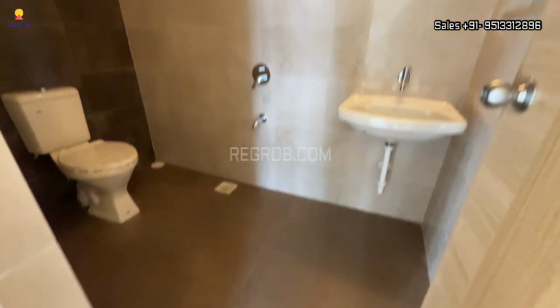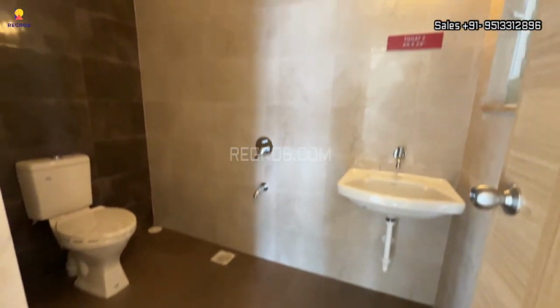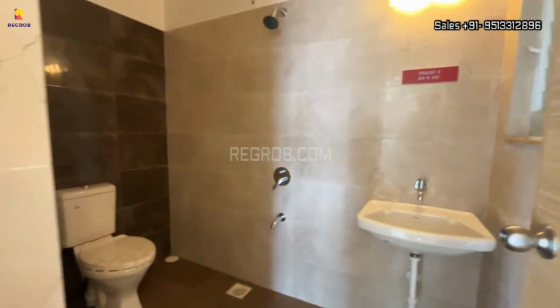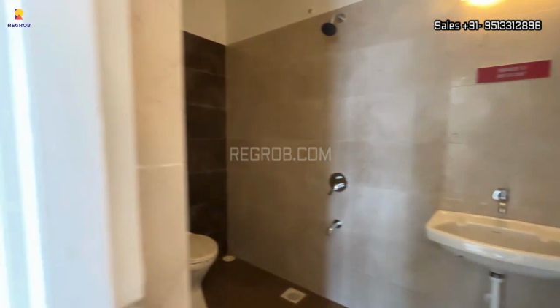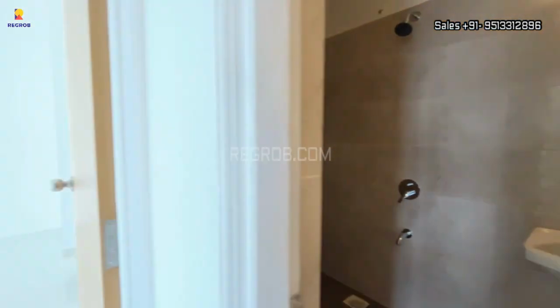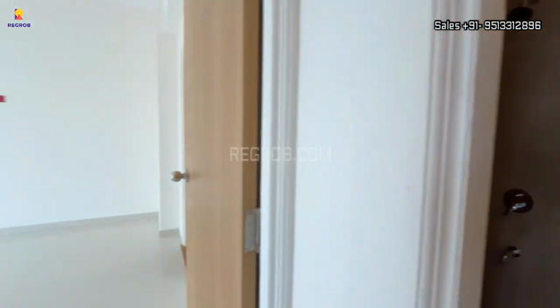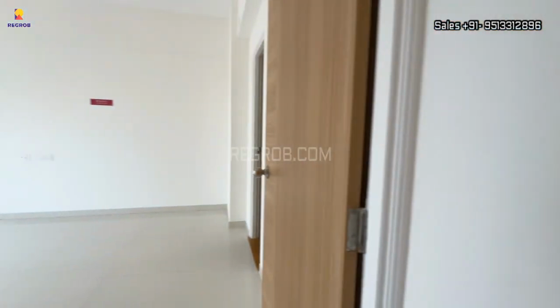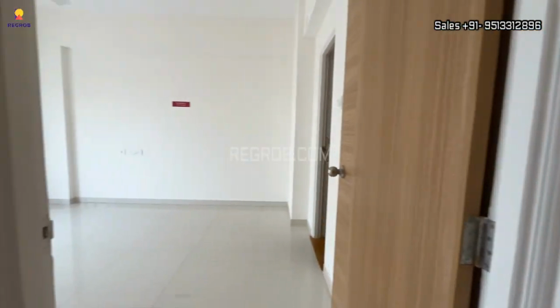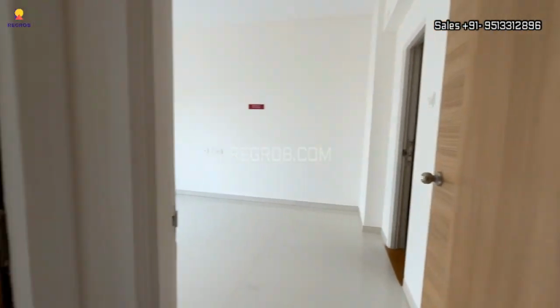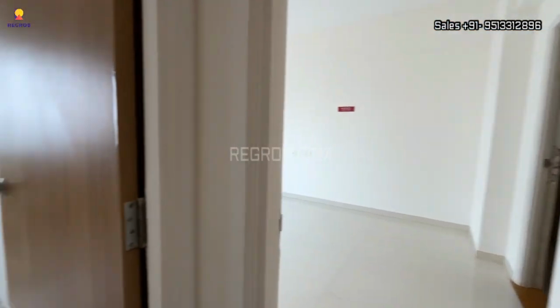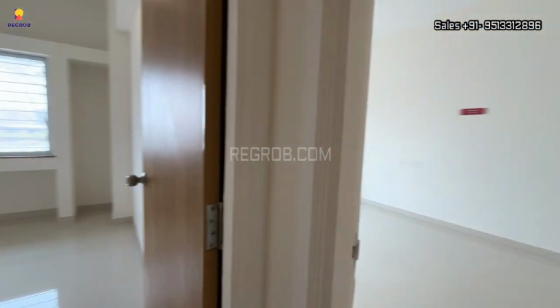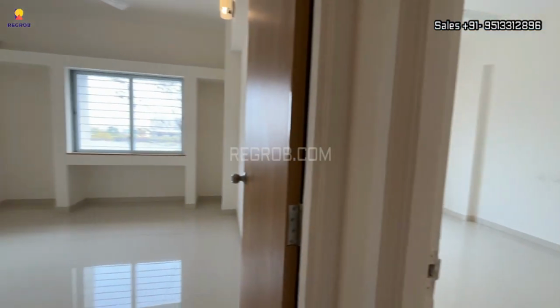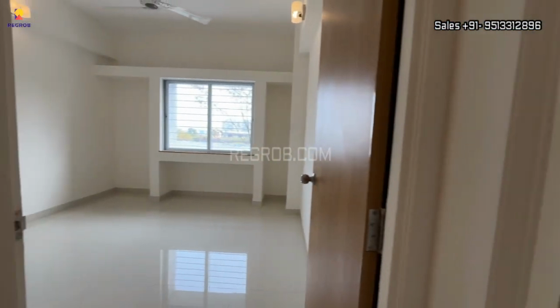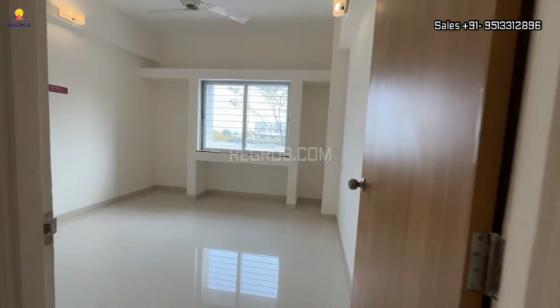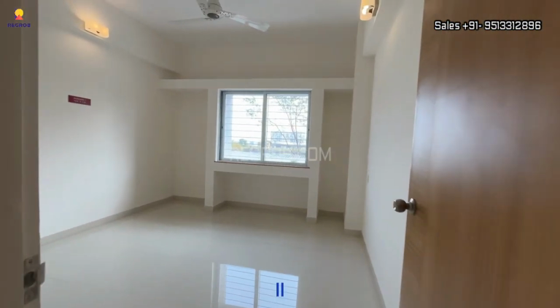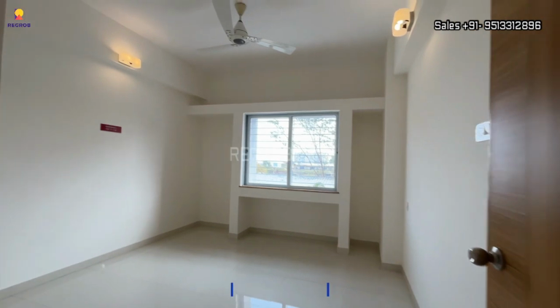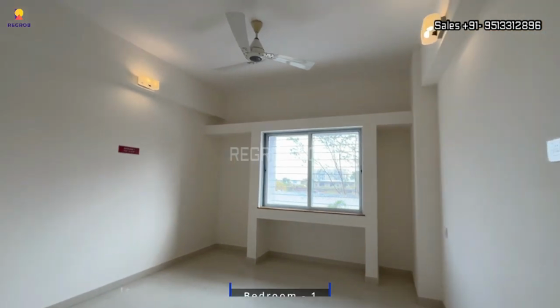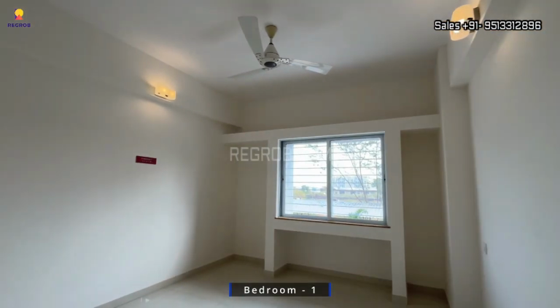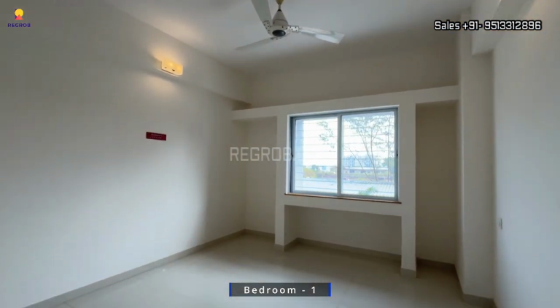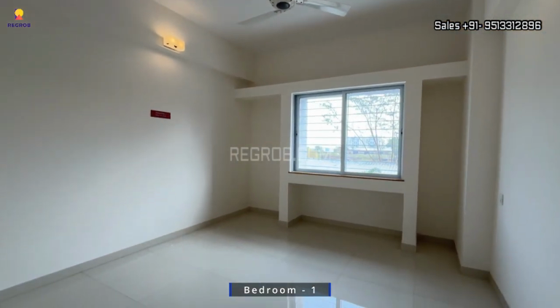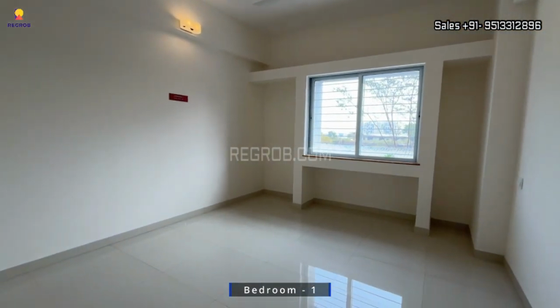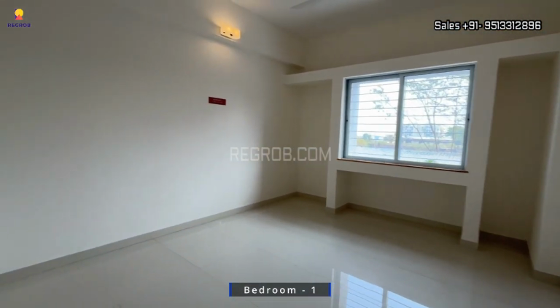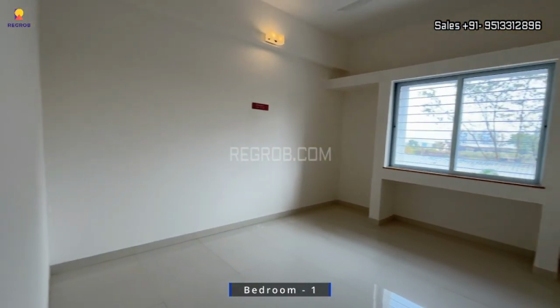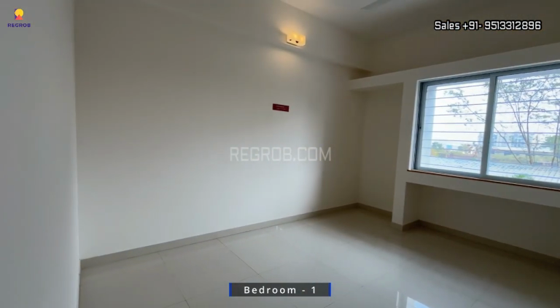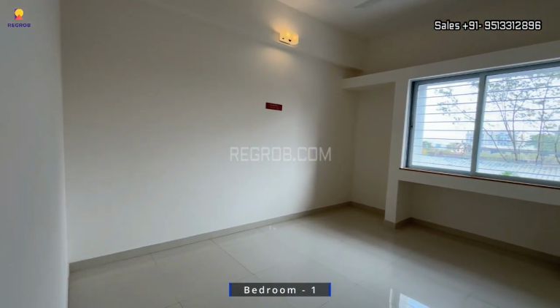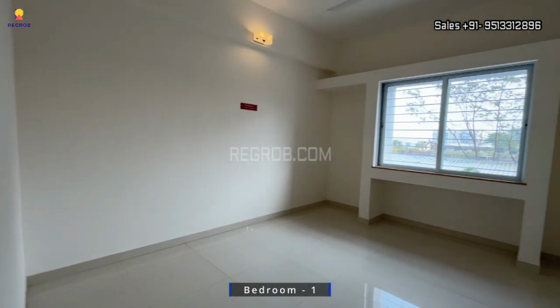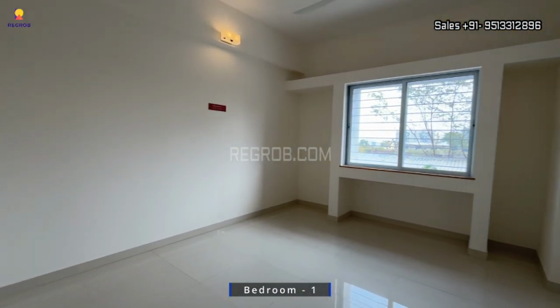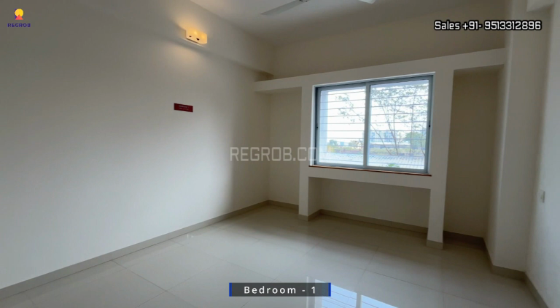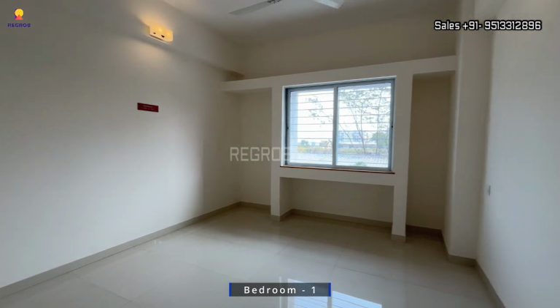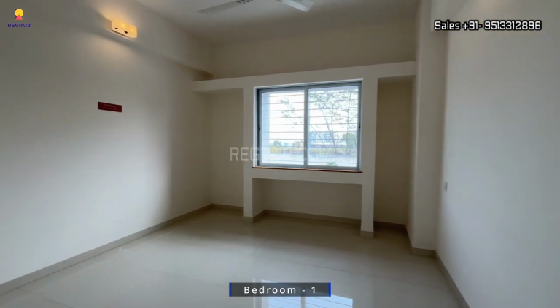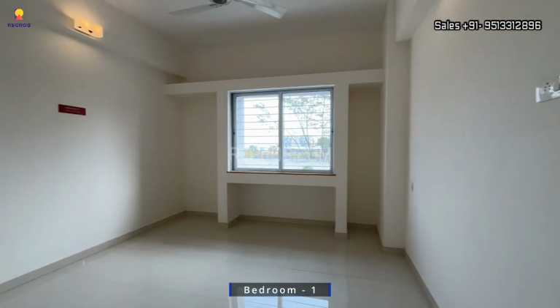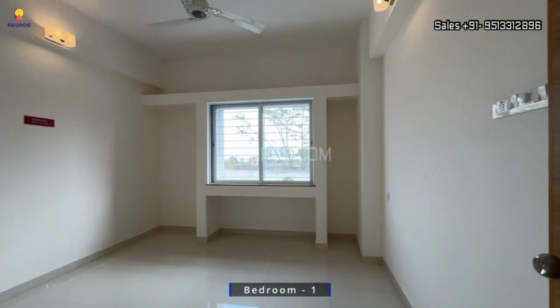Opposite to this we have the first bedroom. The room has a good amount of space and is designed with dedicated space for a wardrobe. It also has a big-size window for ventilation.